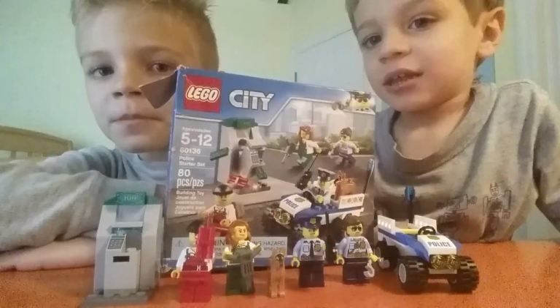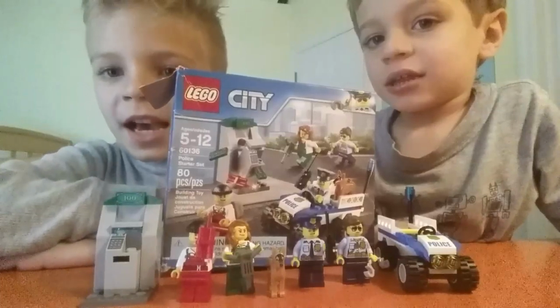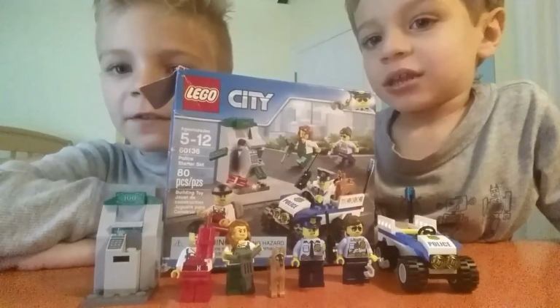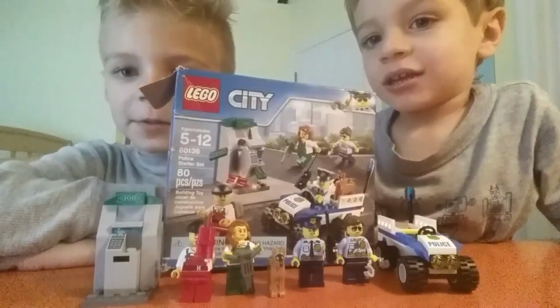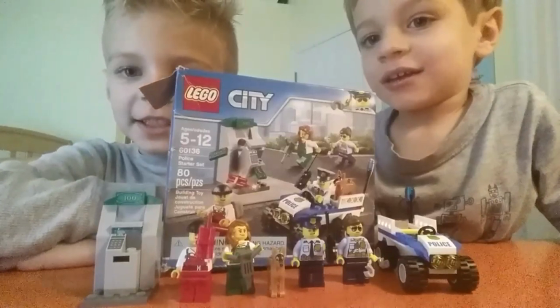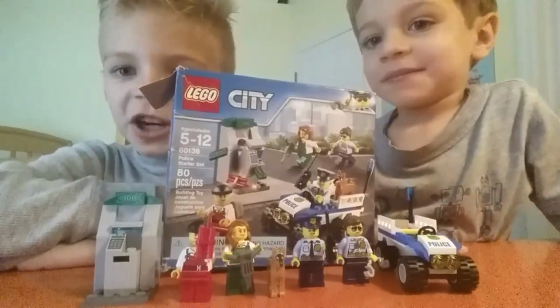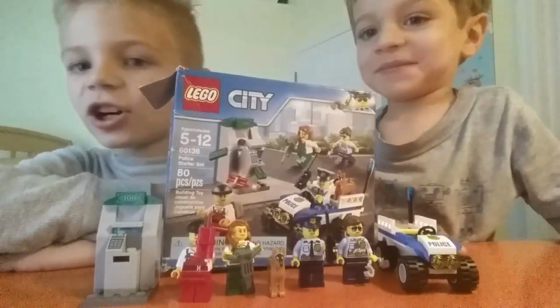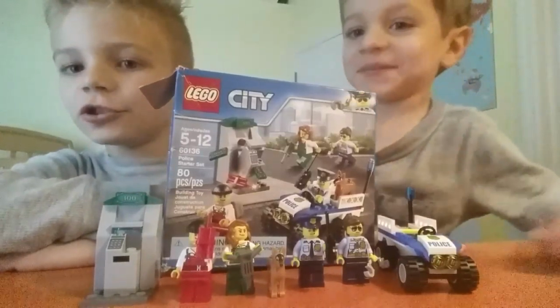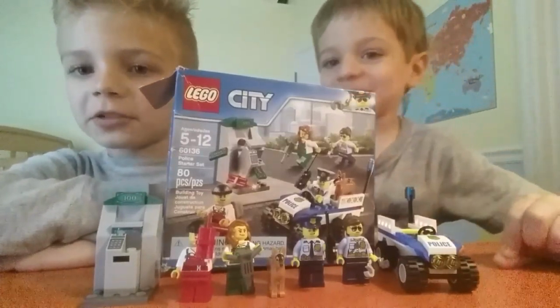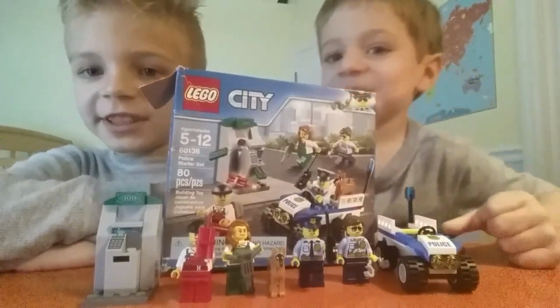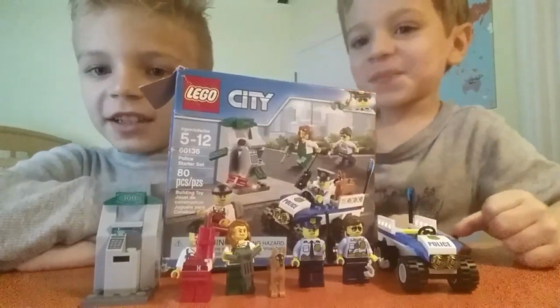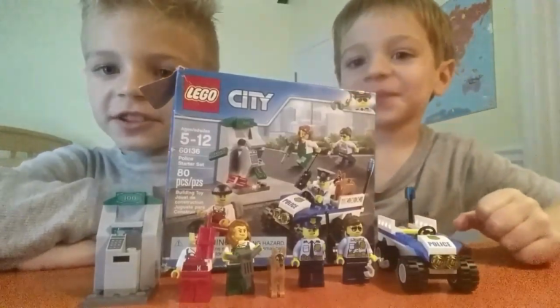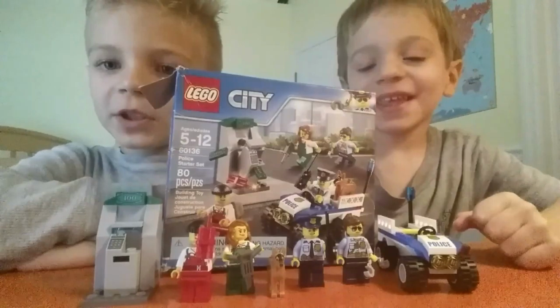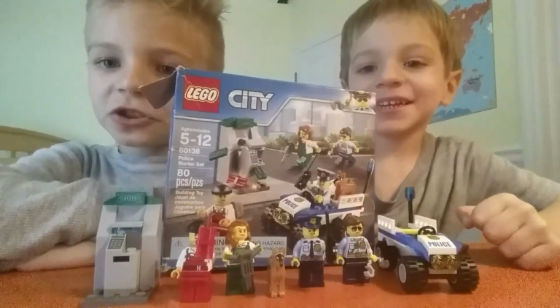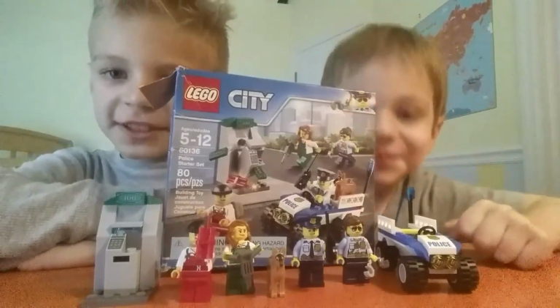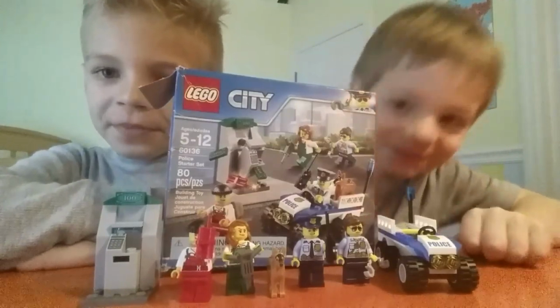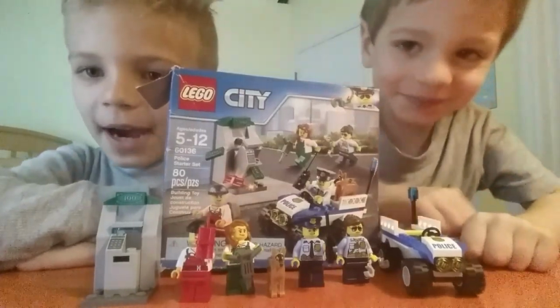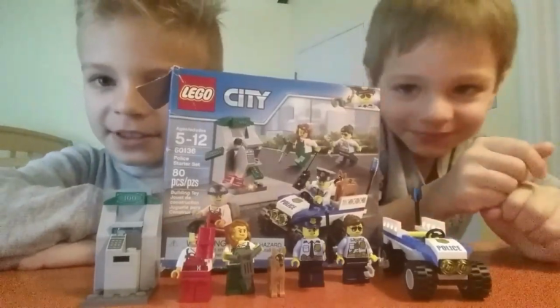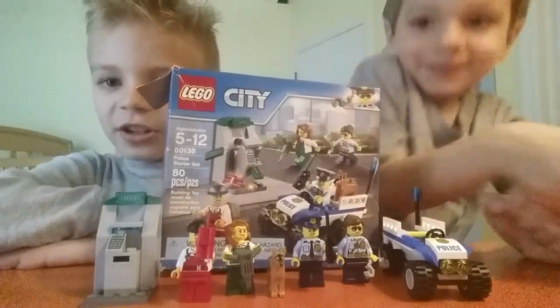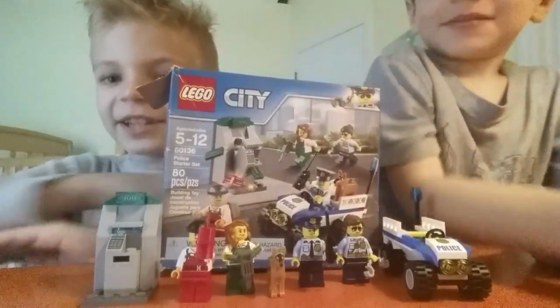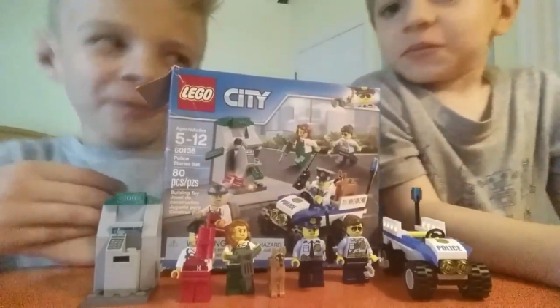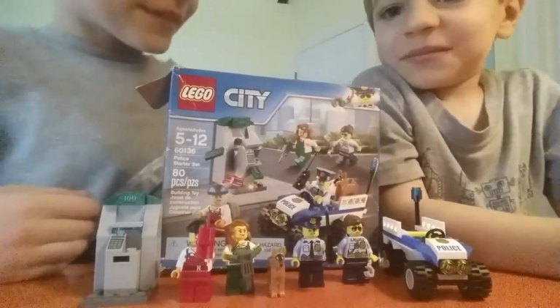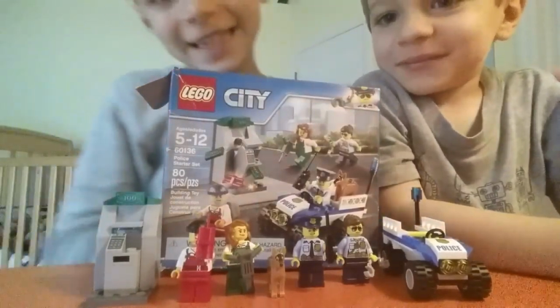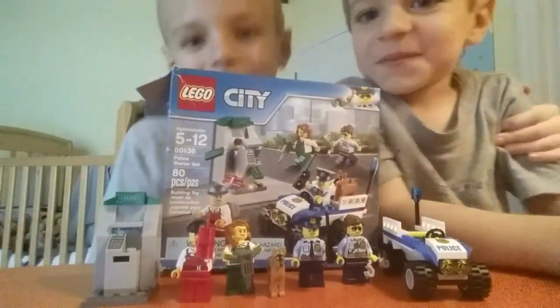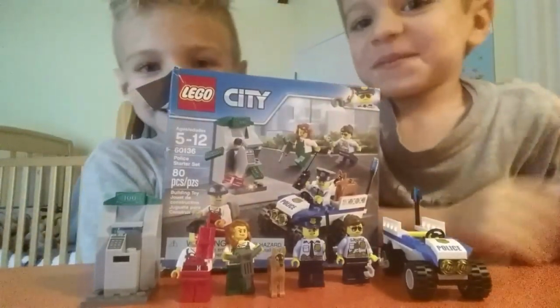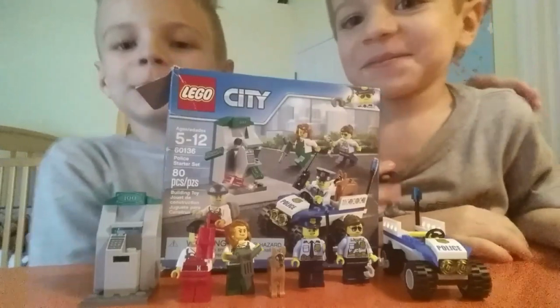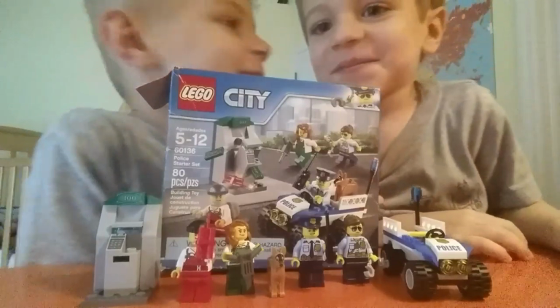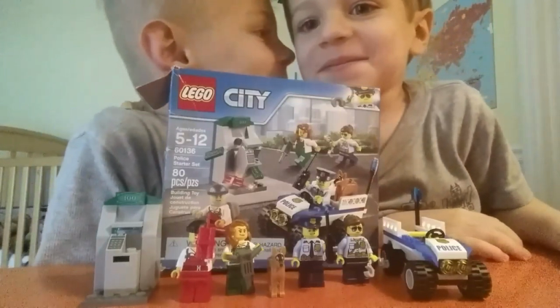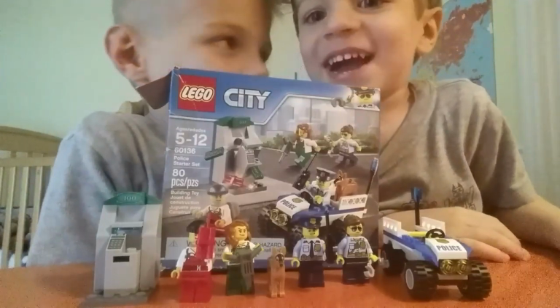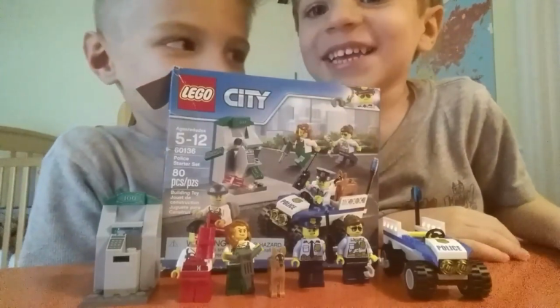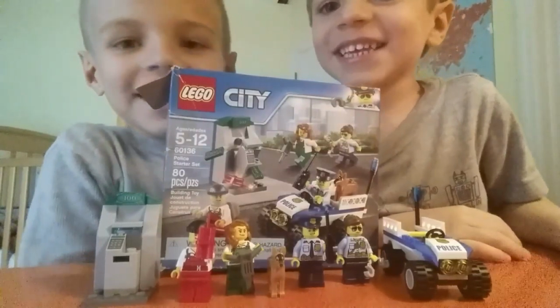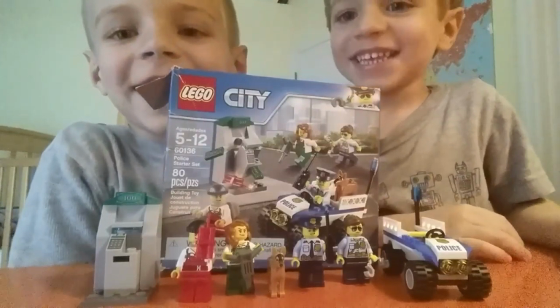Hello everybody. Today I'll be talking to you about this Lego City Police Starter Set. My name is Daniel and this is my brother Dominic. He said hi.